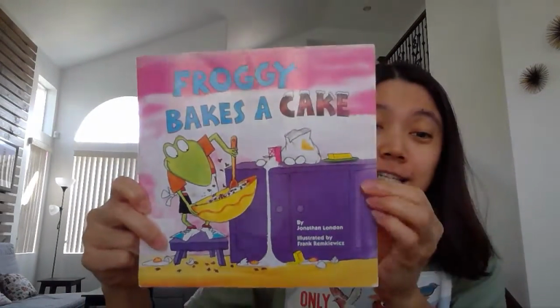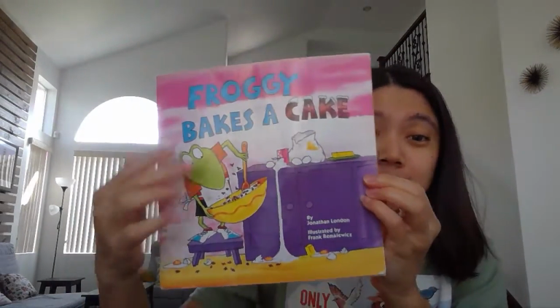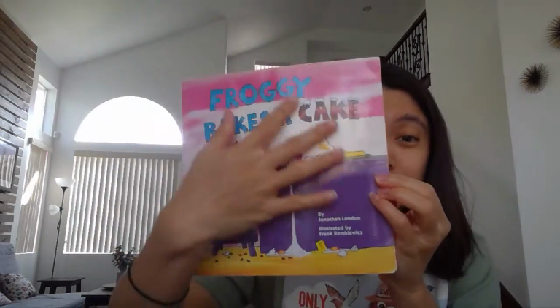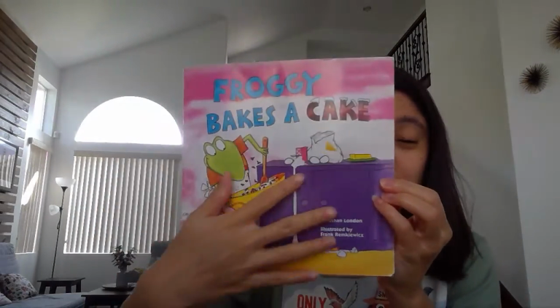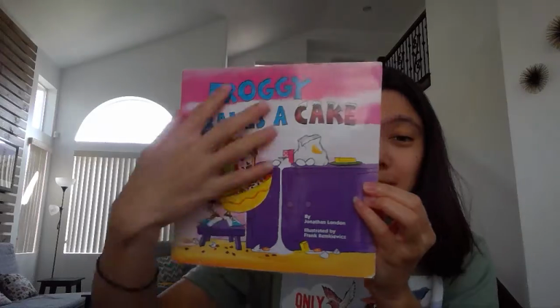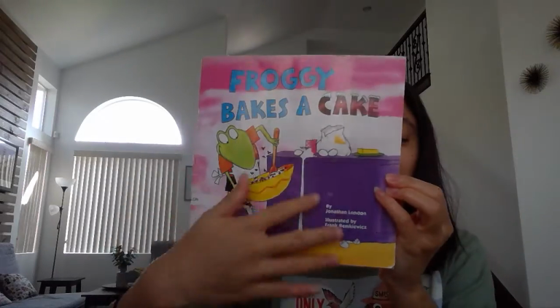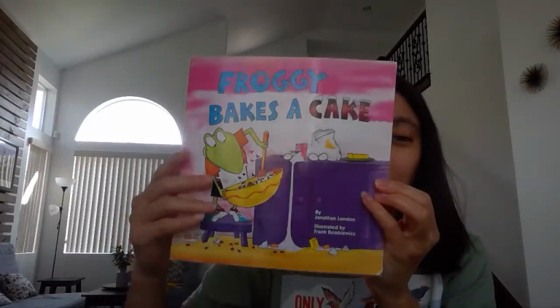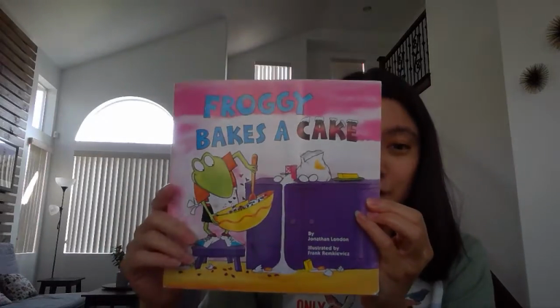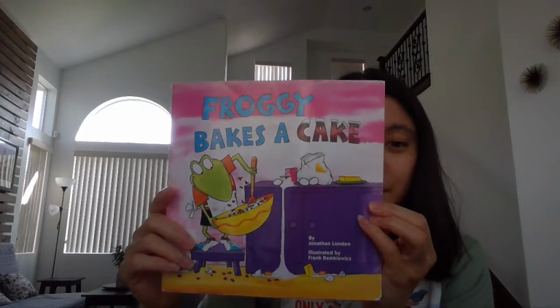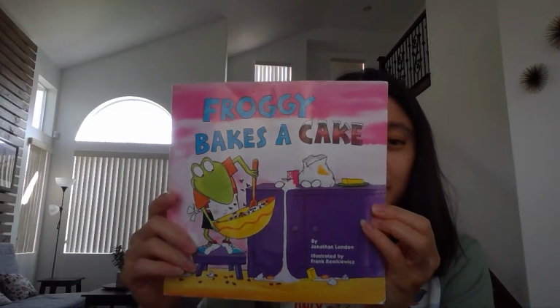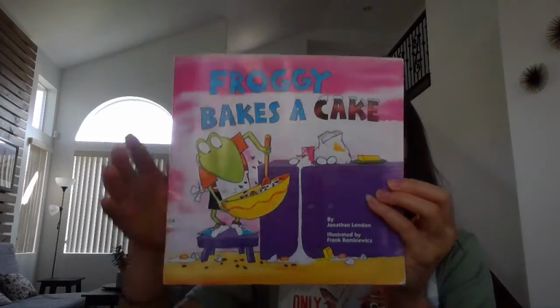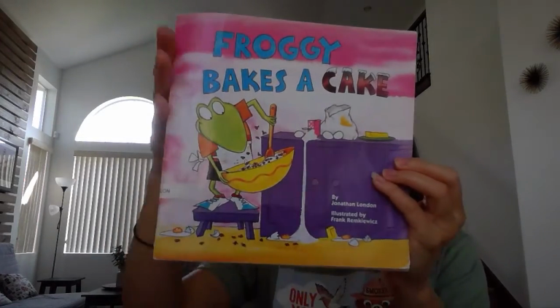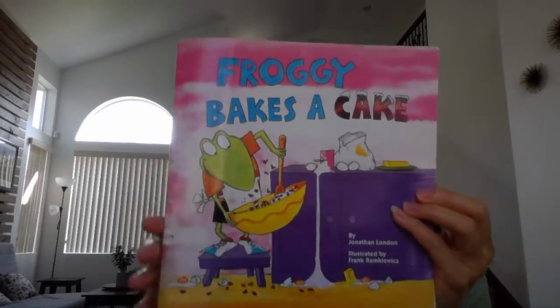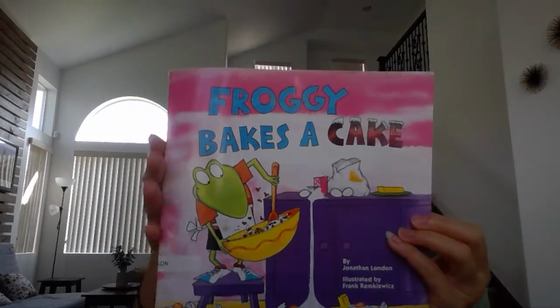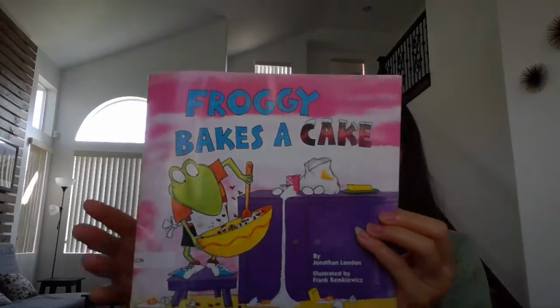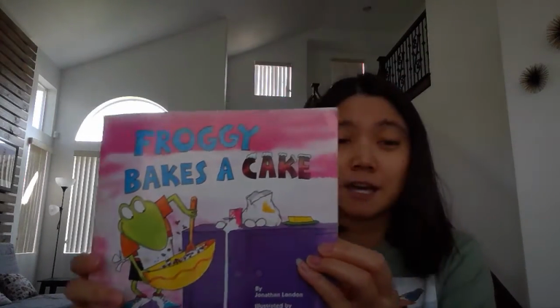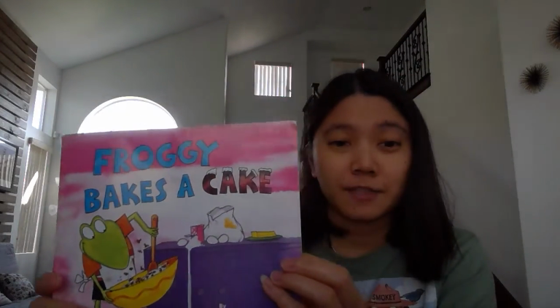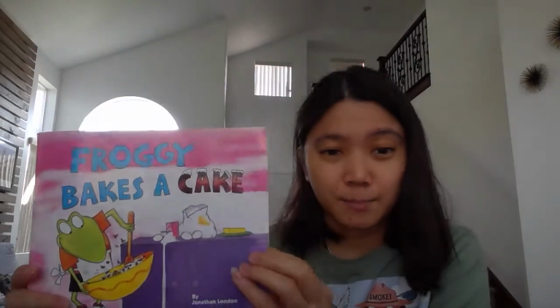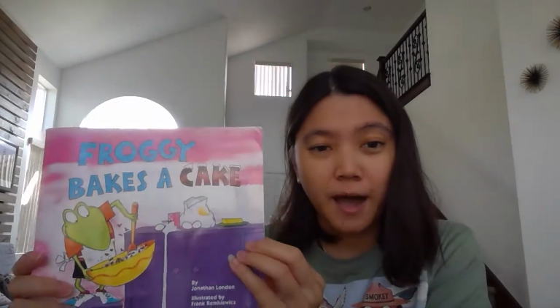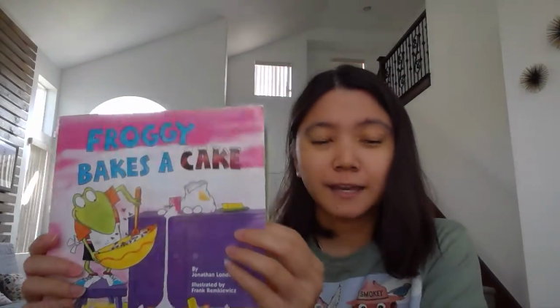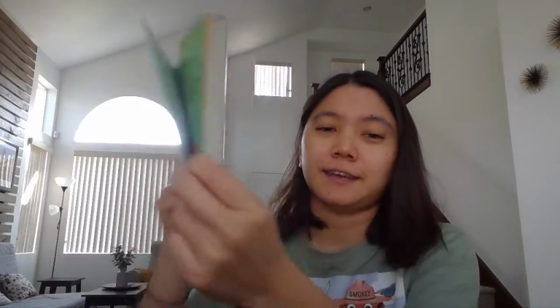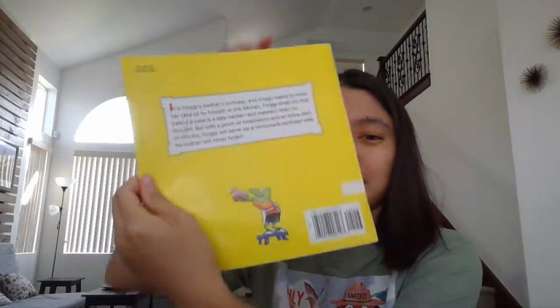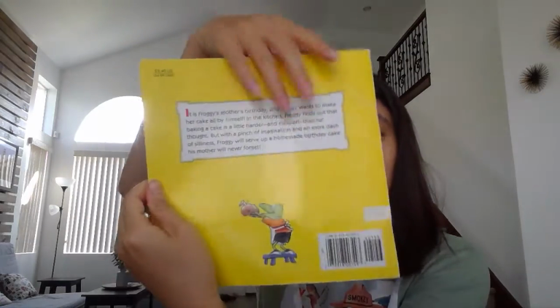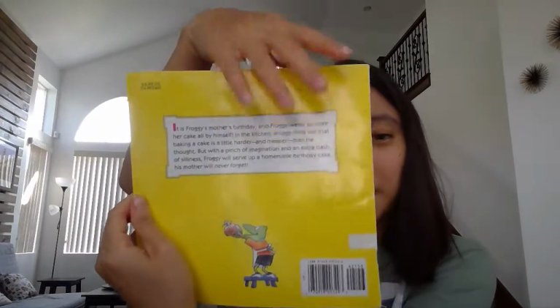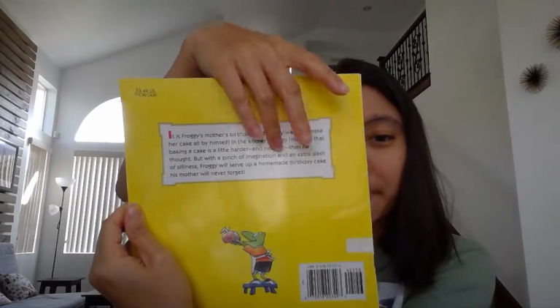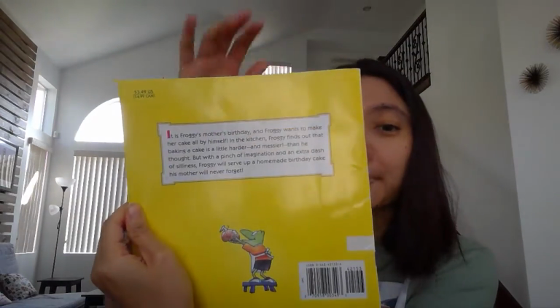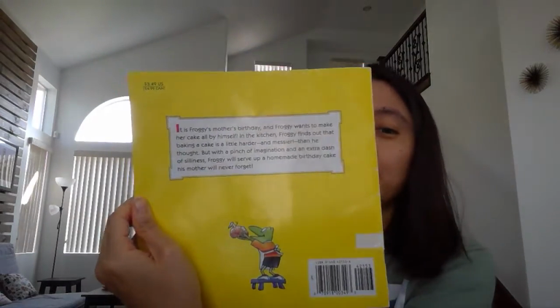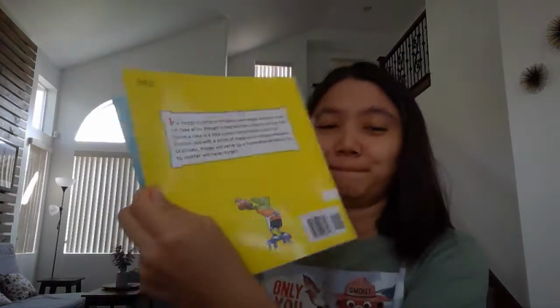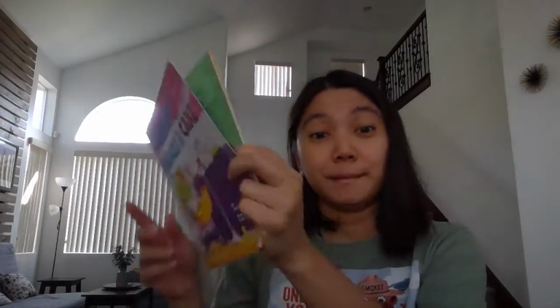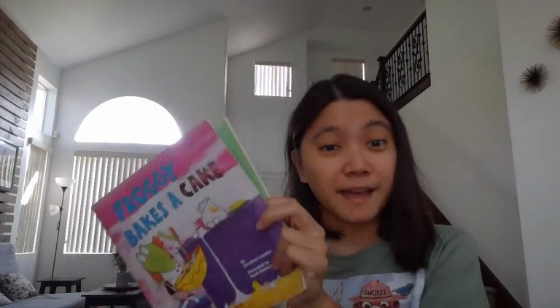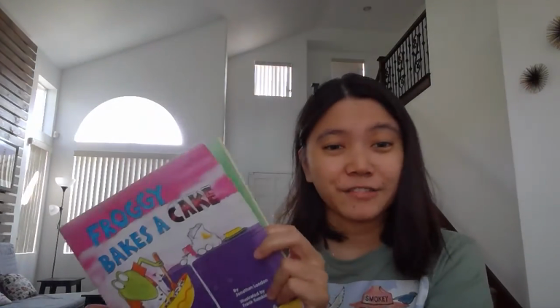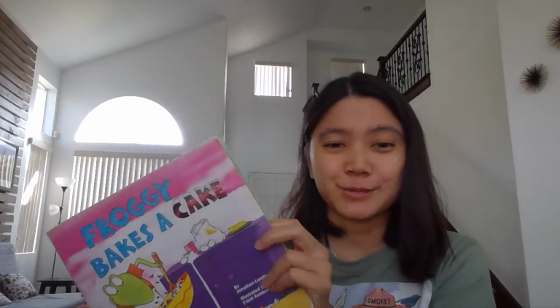This is the front cover, and this is the spine, and this is the back of the book.